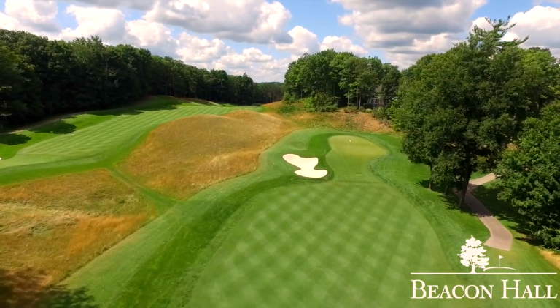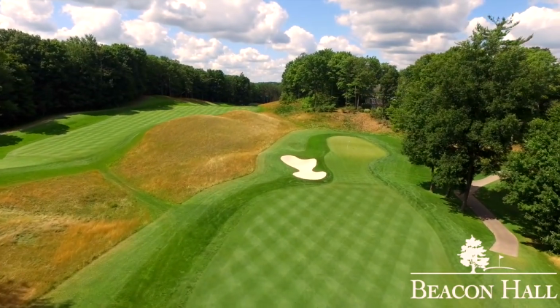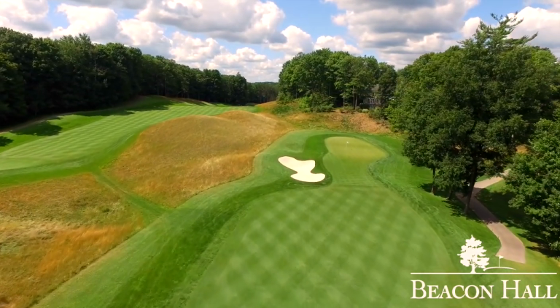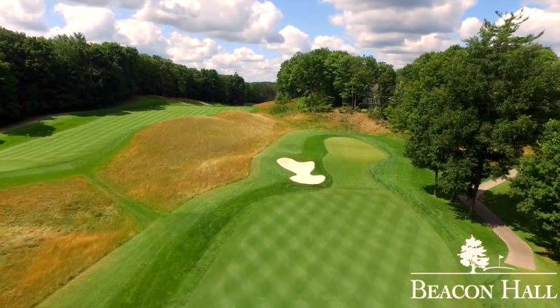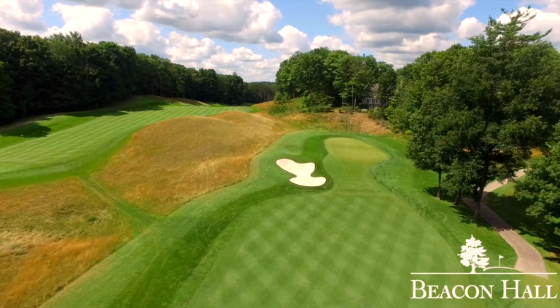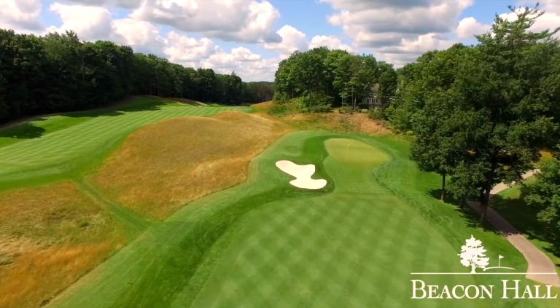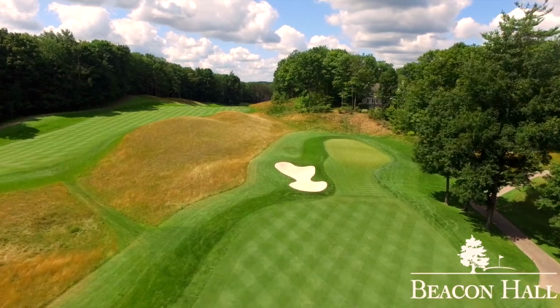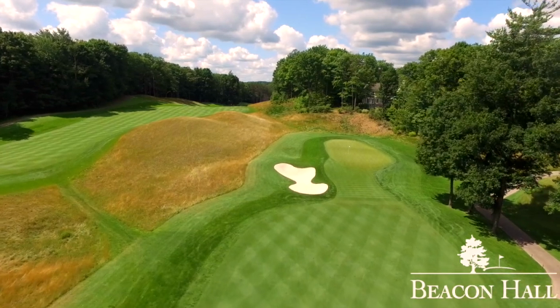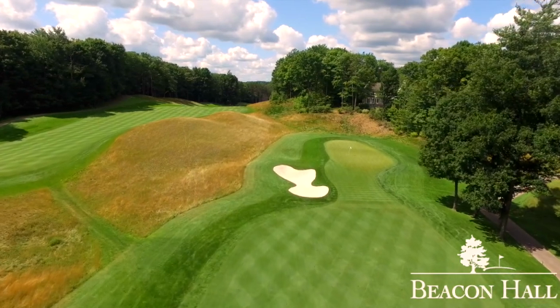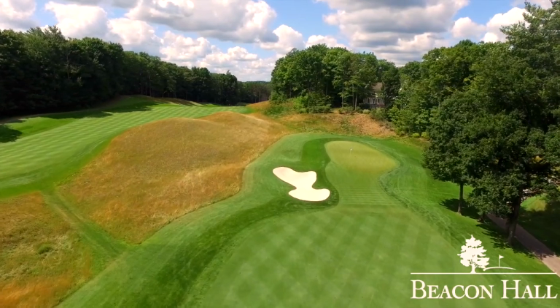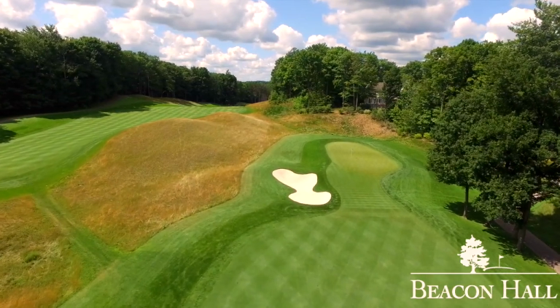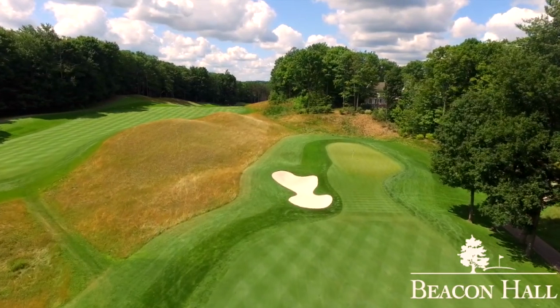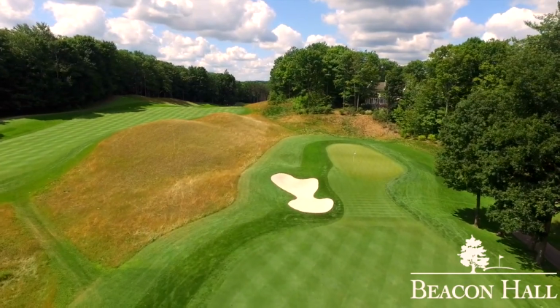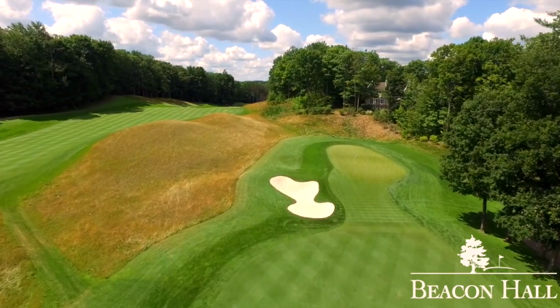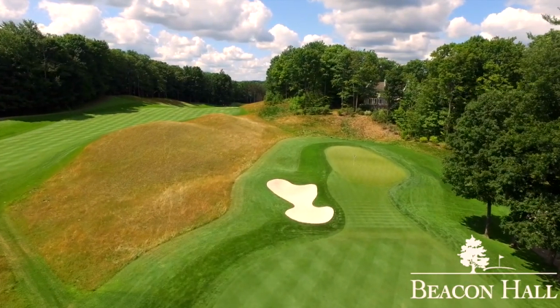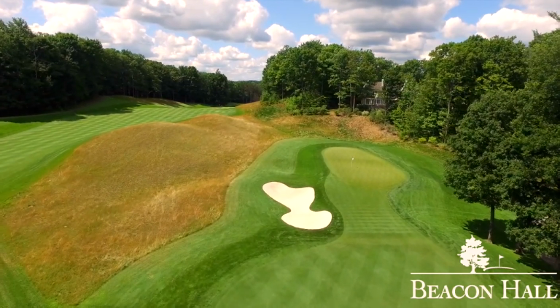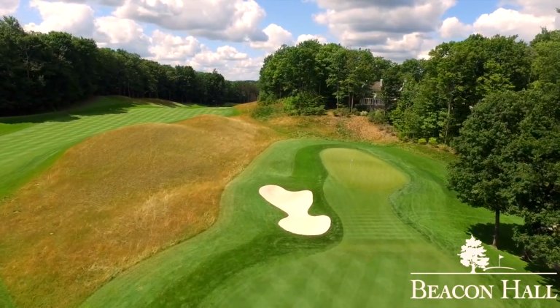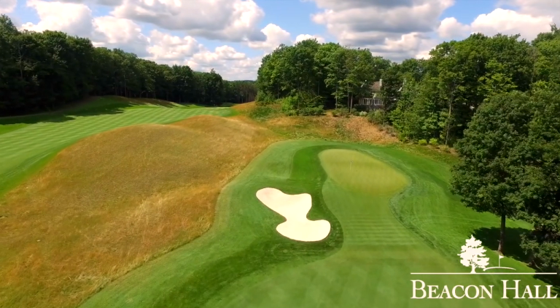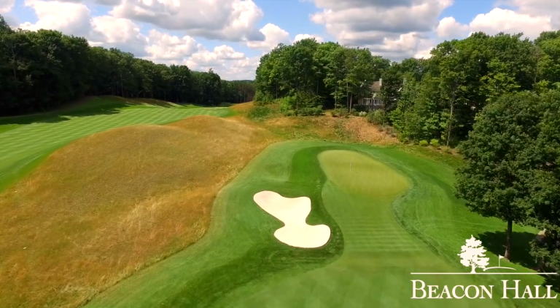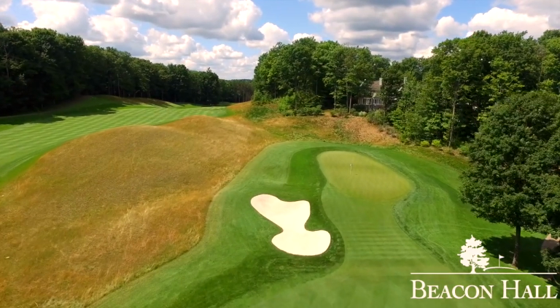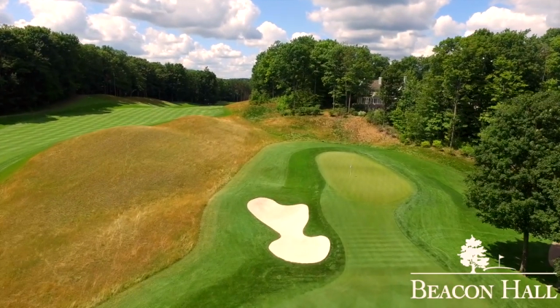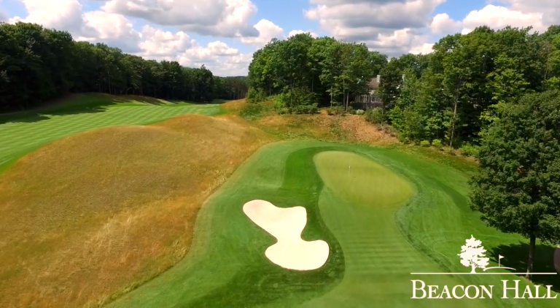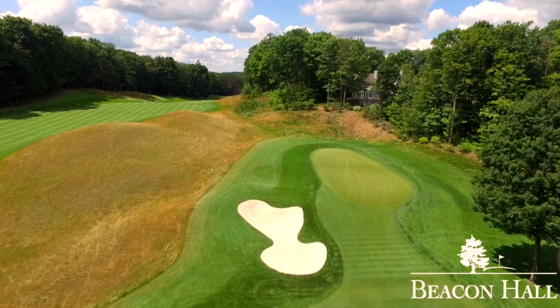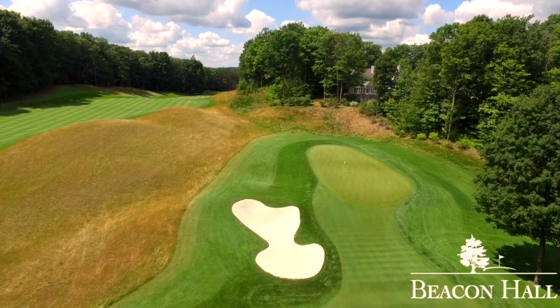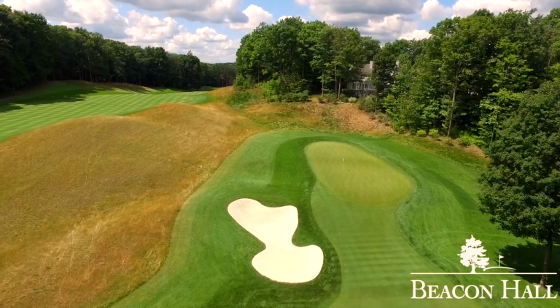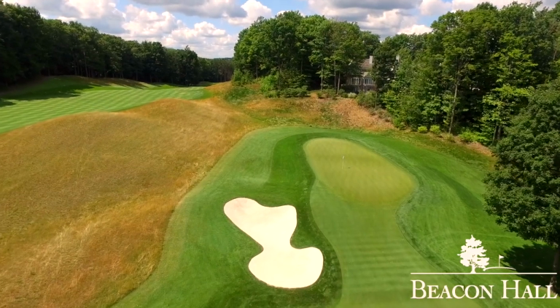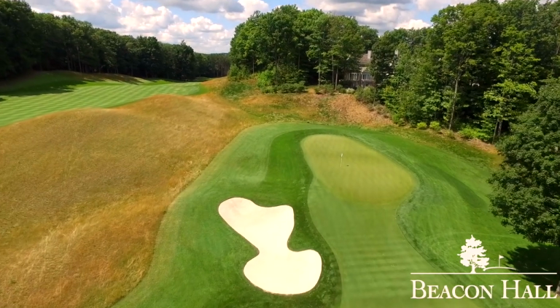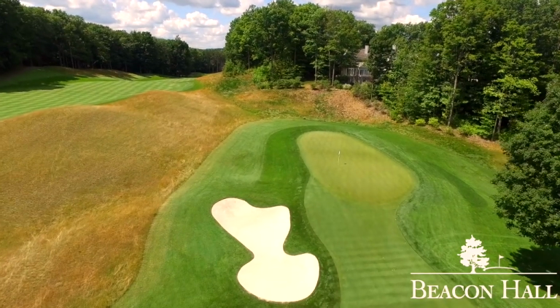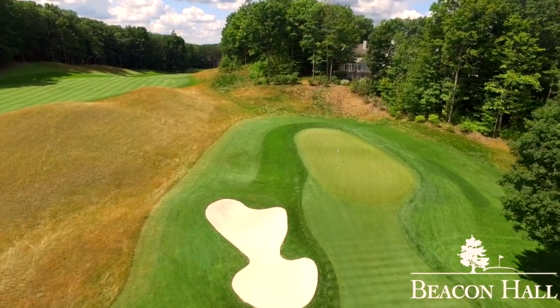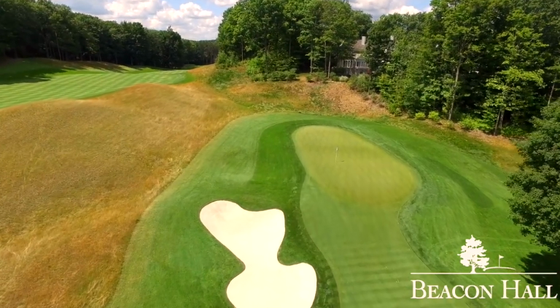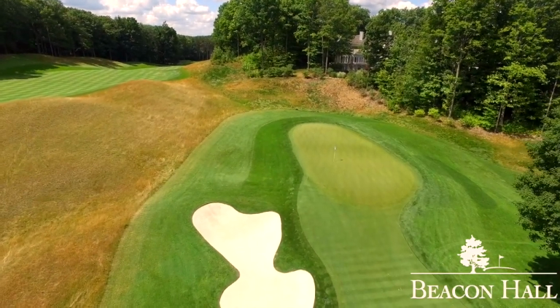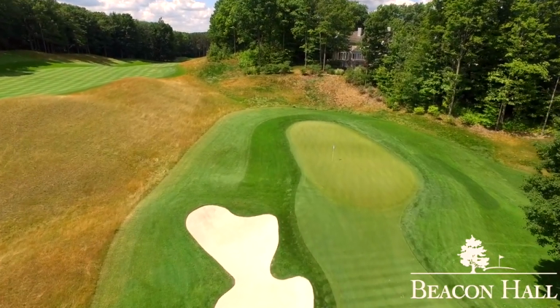Shots to the left of the green will find a deep grassy depression leaving a nasty lob out of lush bluegrass. The green has two tiers, making distance control very important.